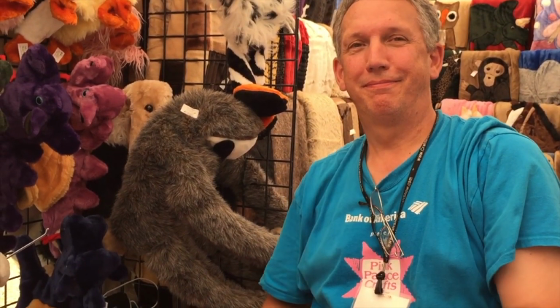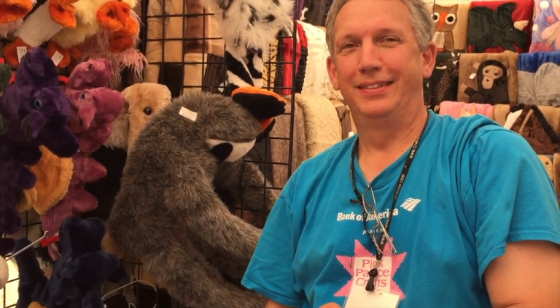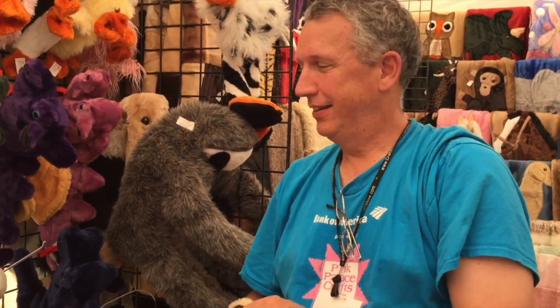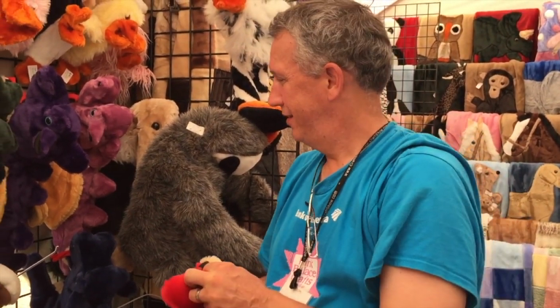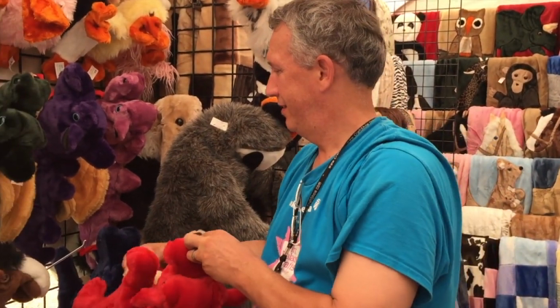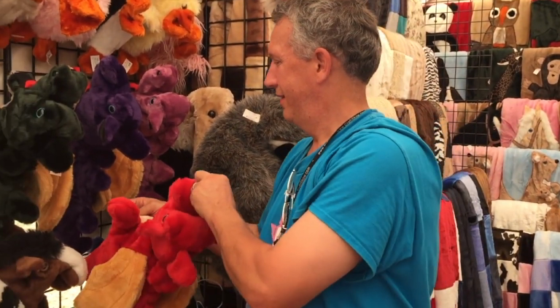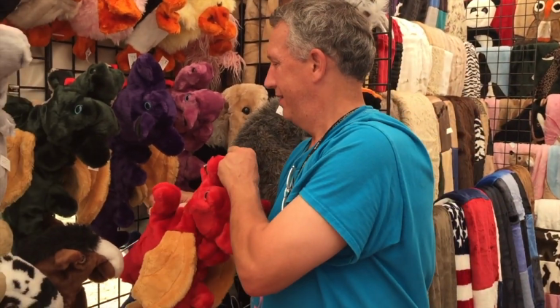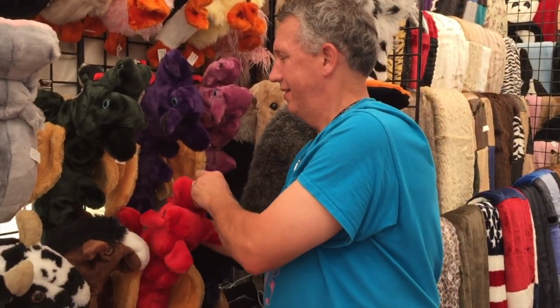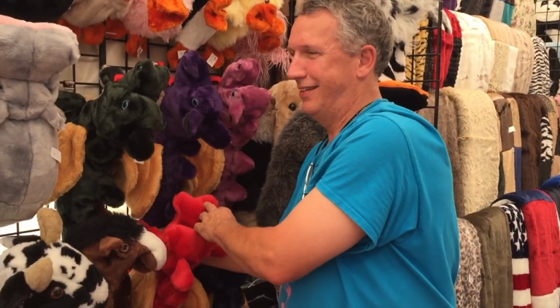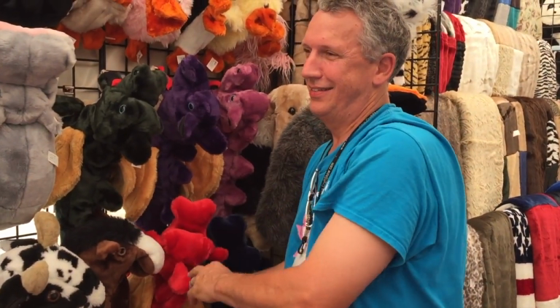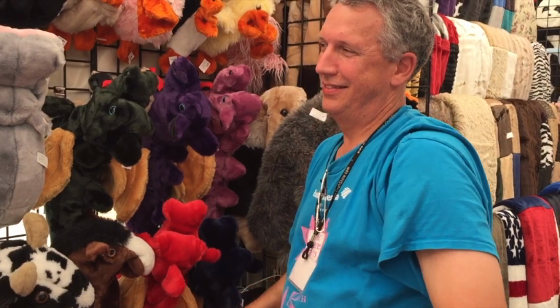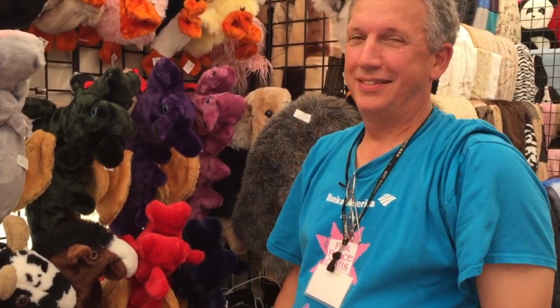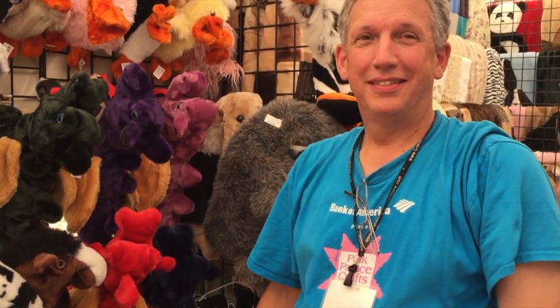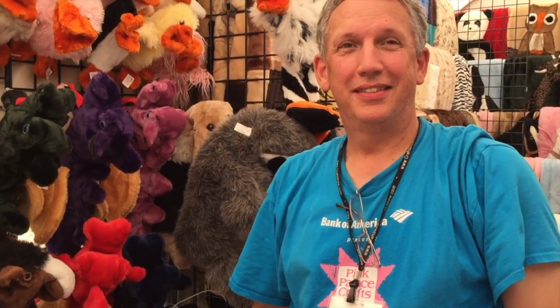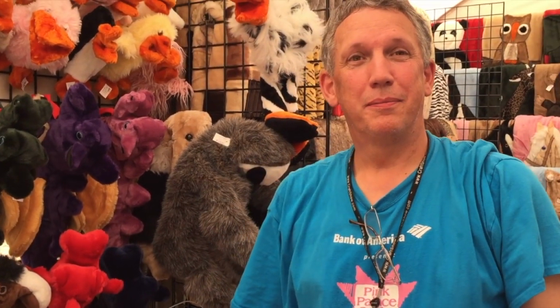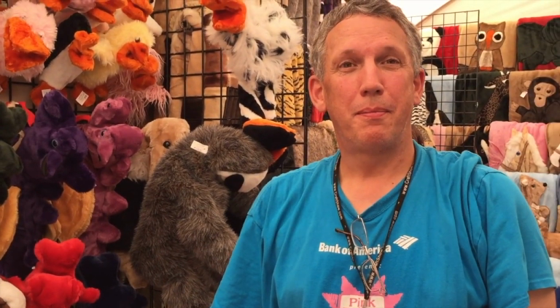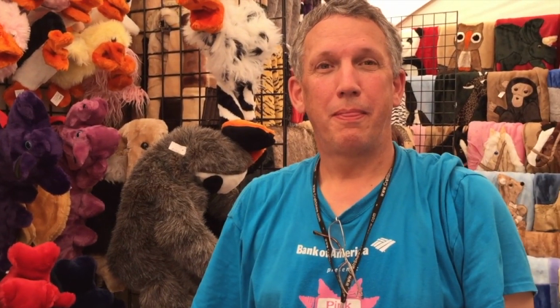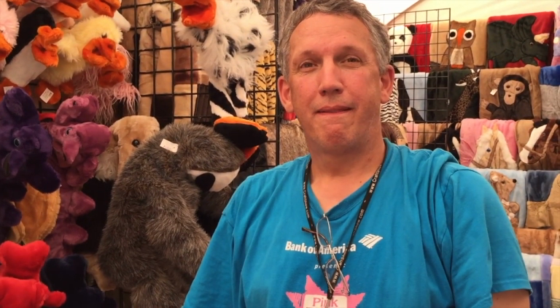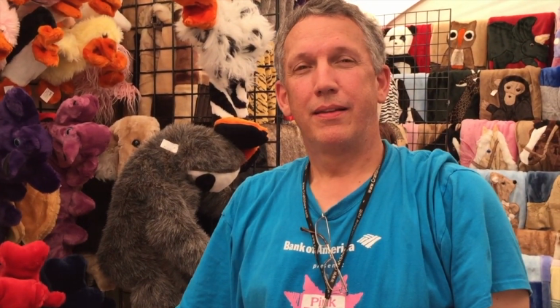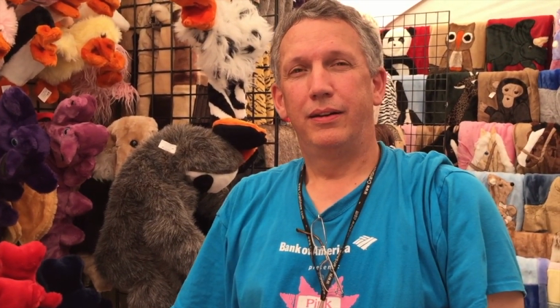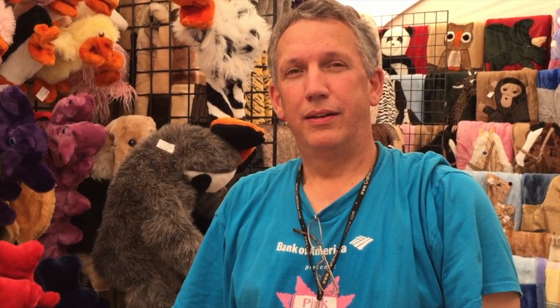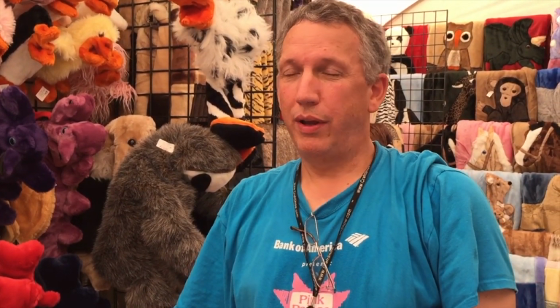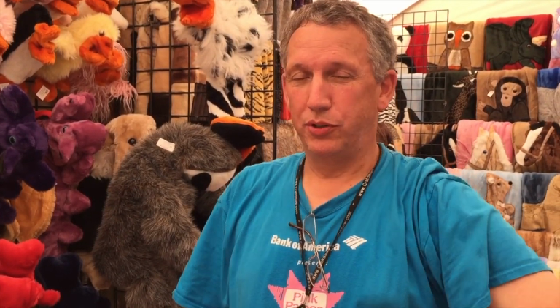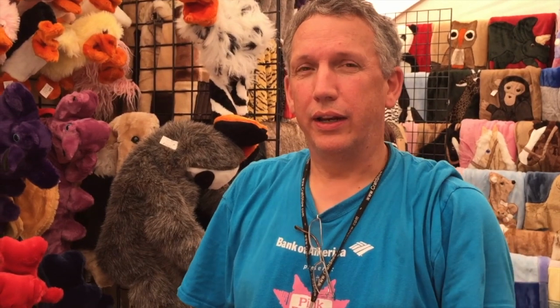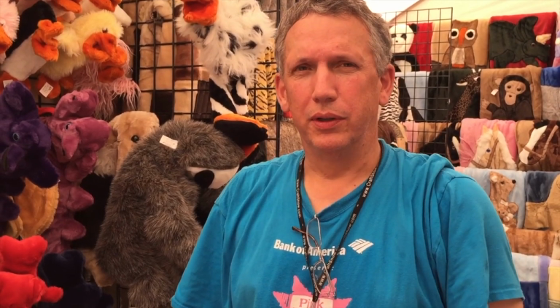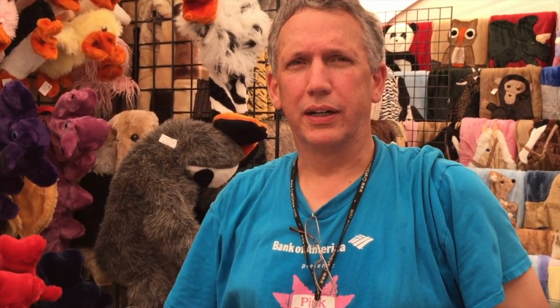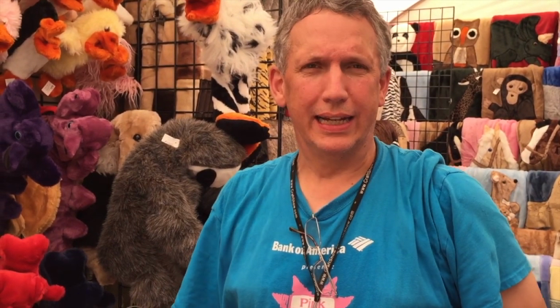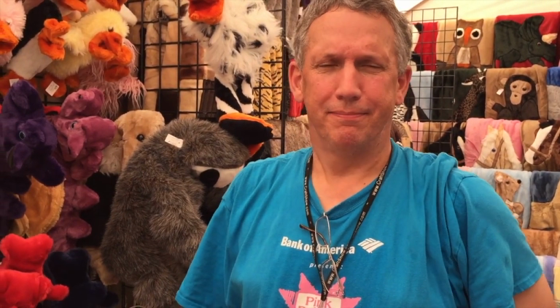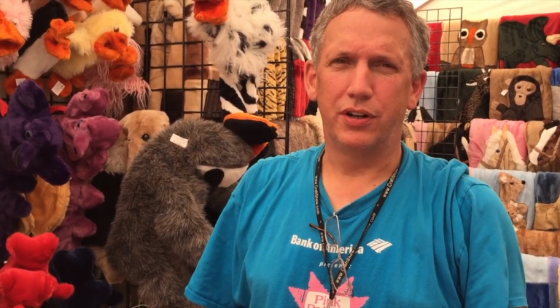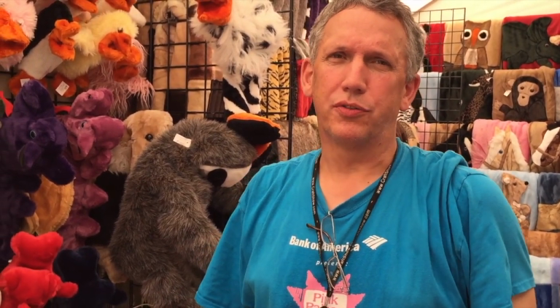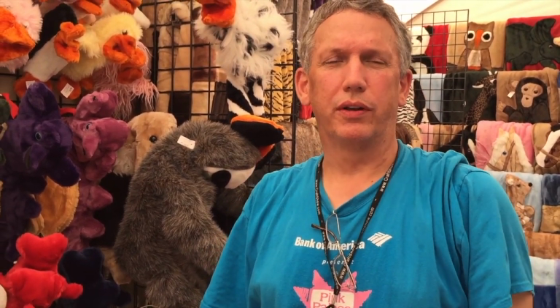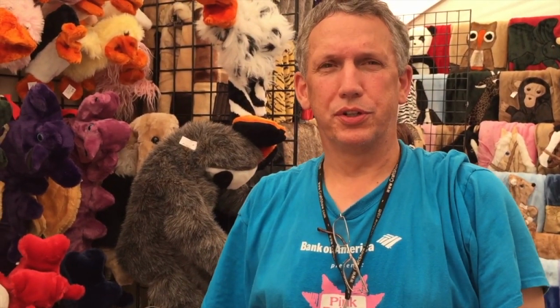She started on a home sewing machine, which she quickly realized she needed an industrial machine. We have a couple of Juki and a couple of Cutline — just an industrial walking foot machine.